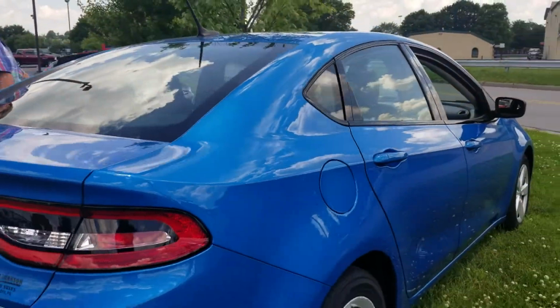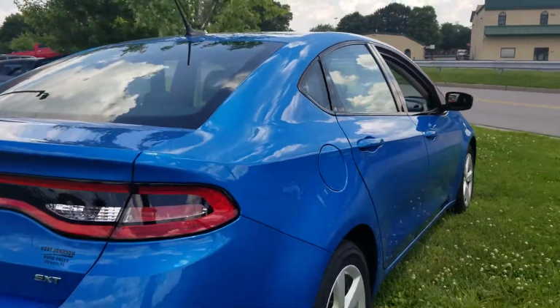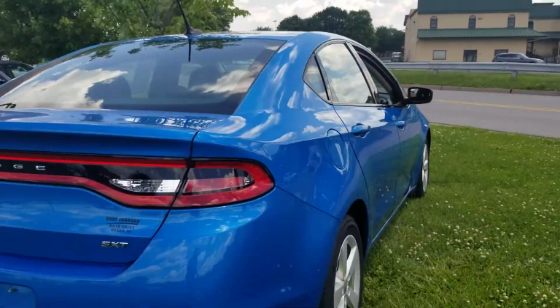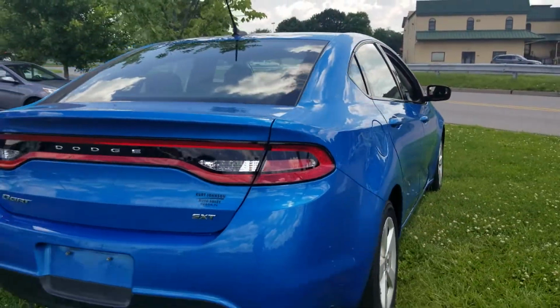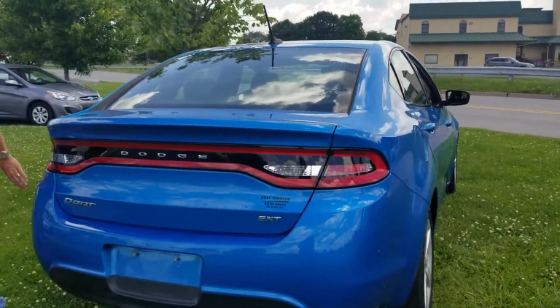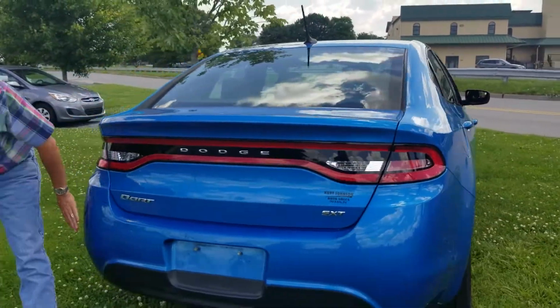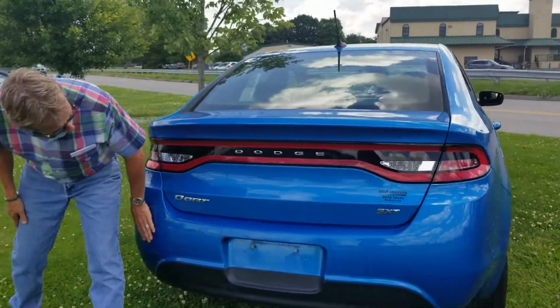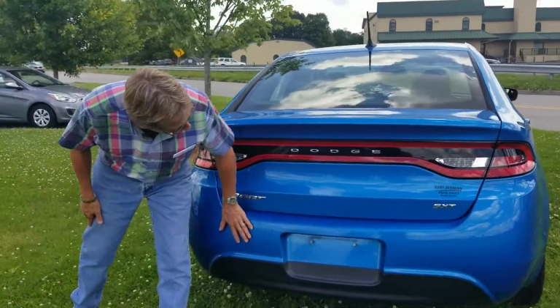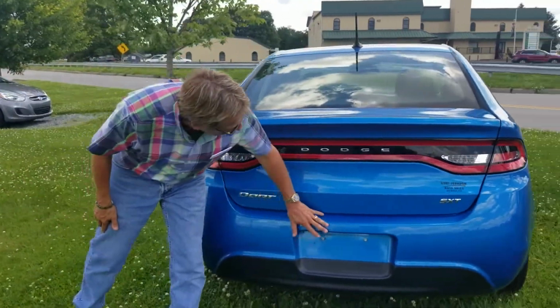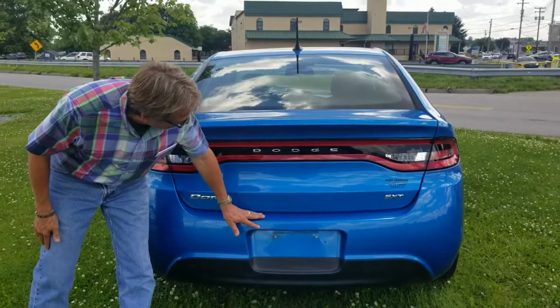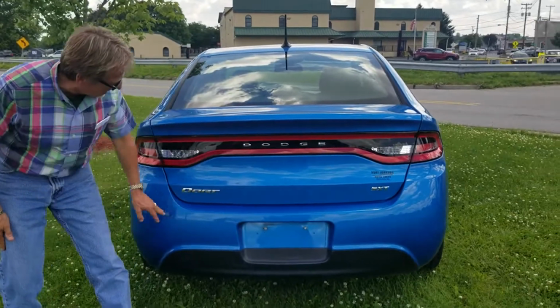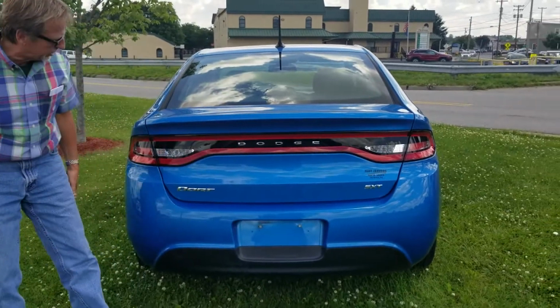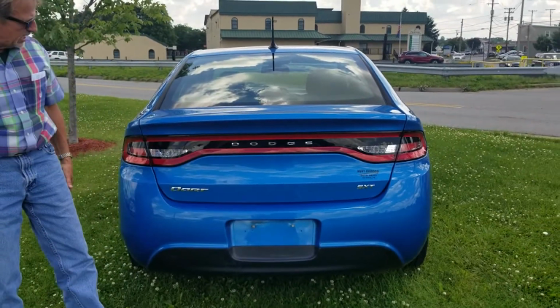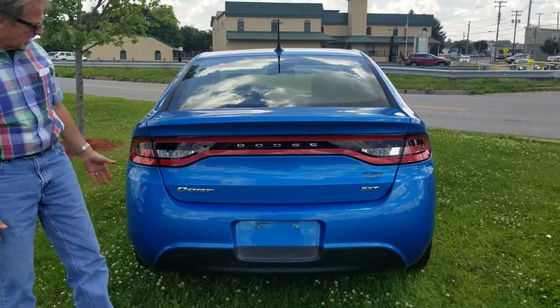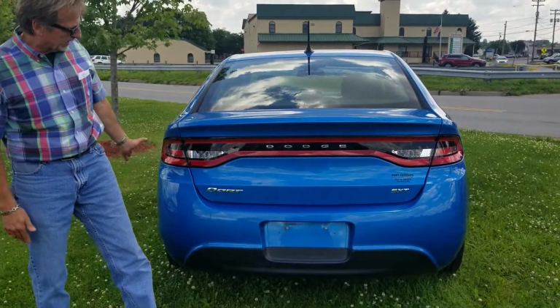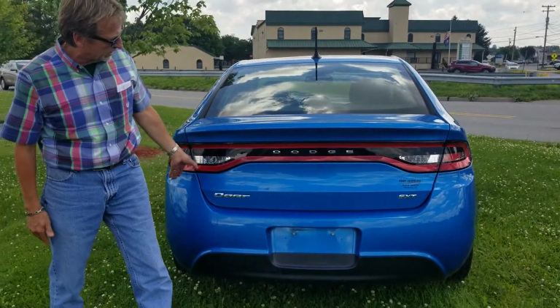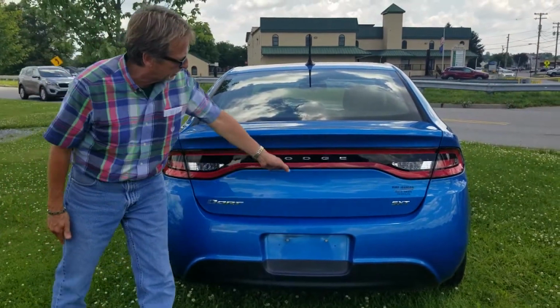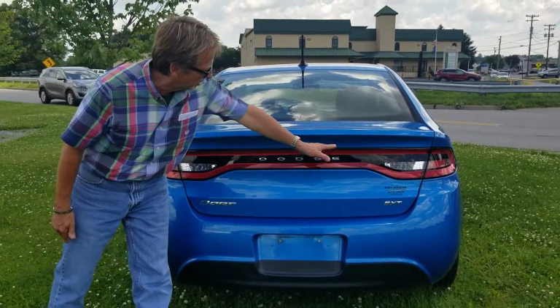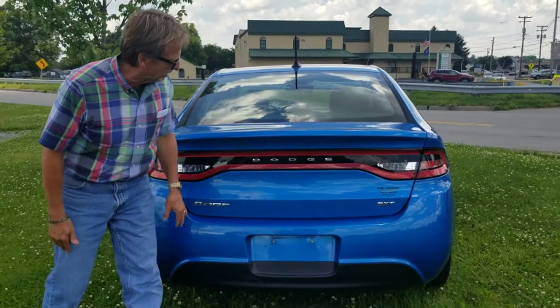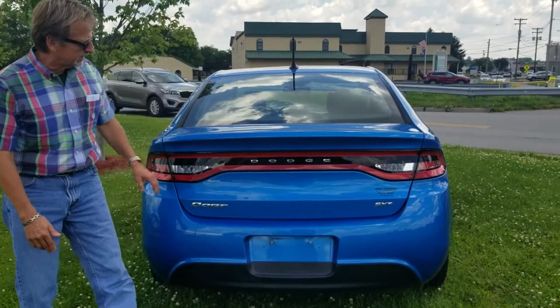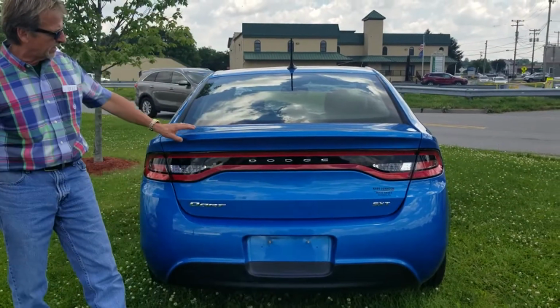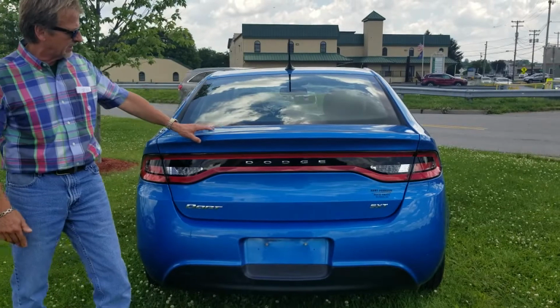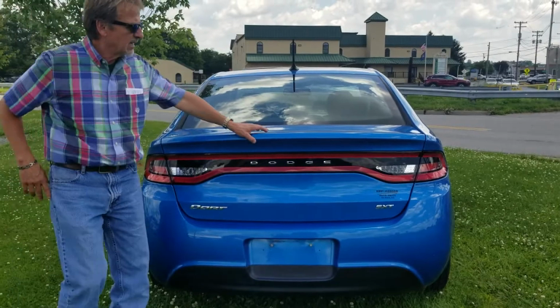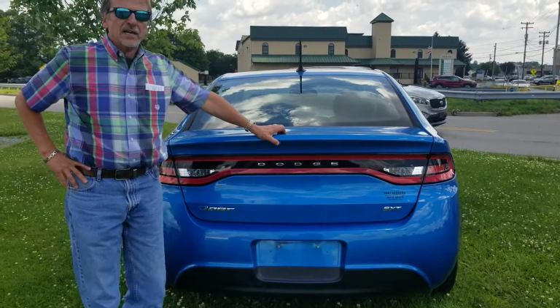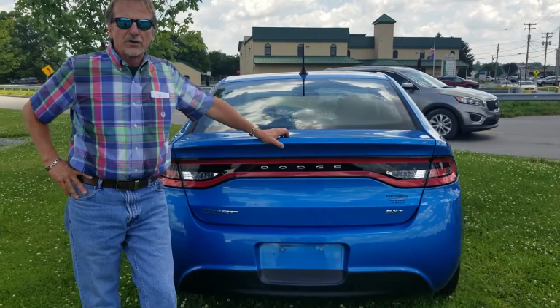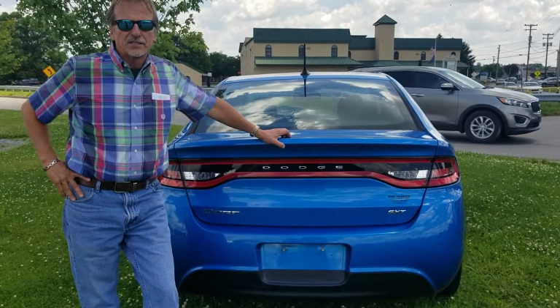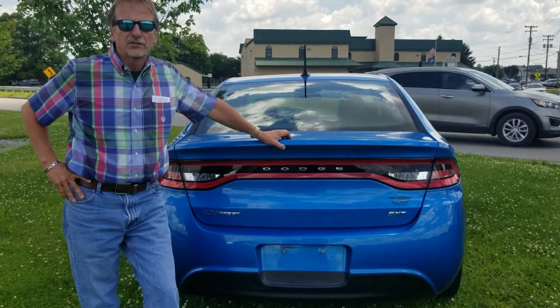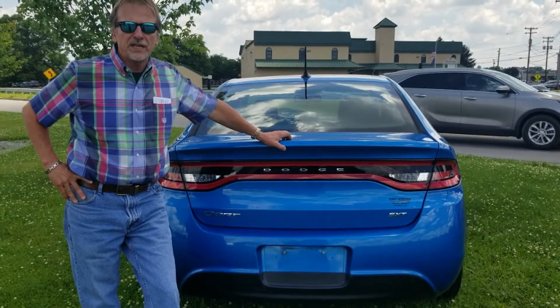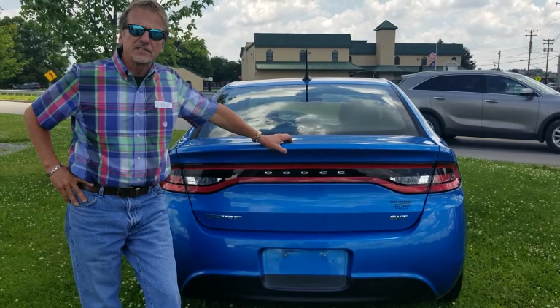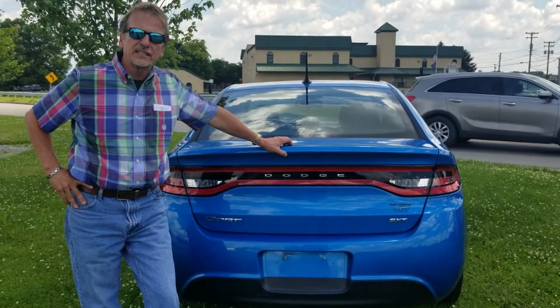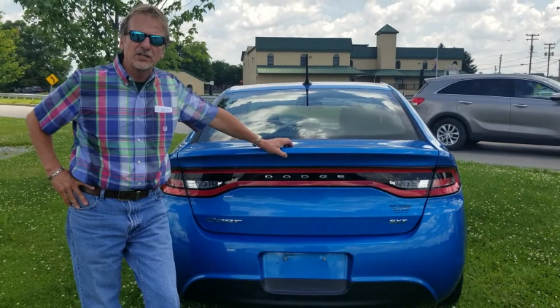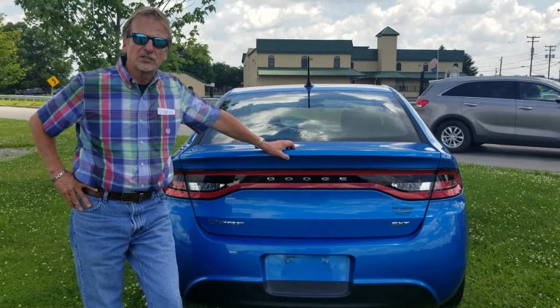Coming around back here, take a good look. Bumper covers in very nice shape. It's got that good Dodge-looking tail light going on. So, 2016 Dodge Dart.